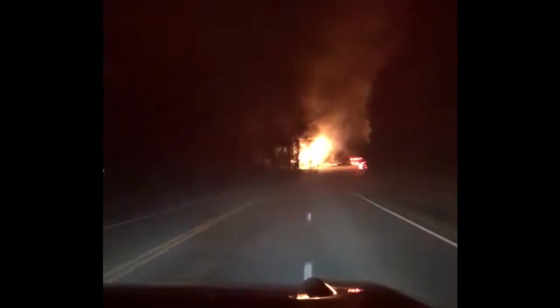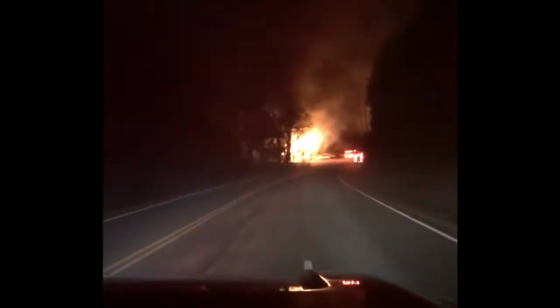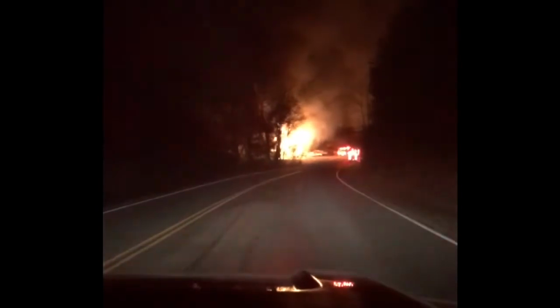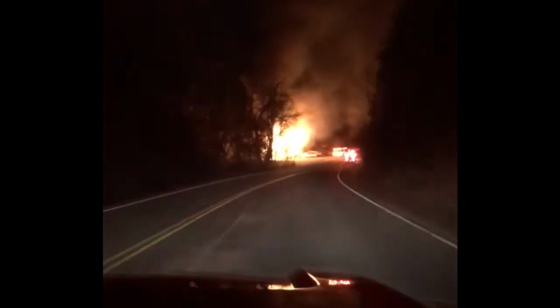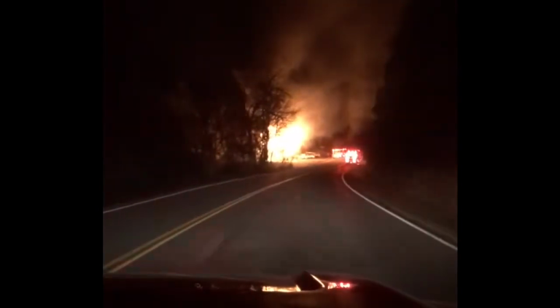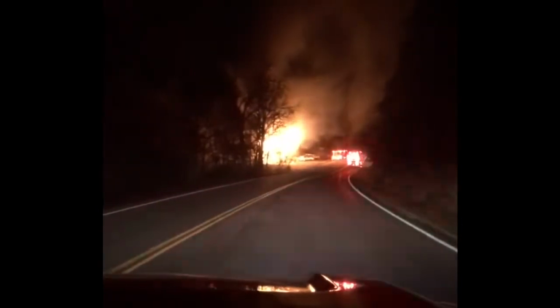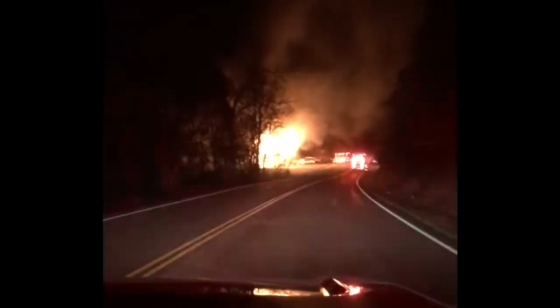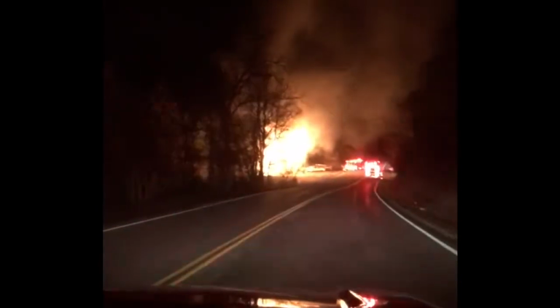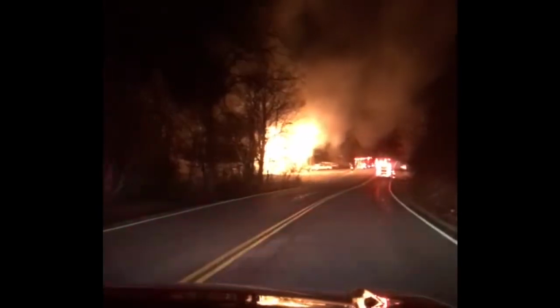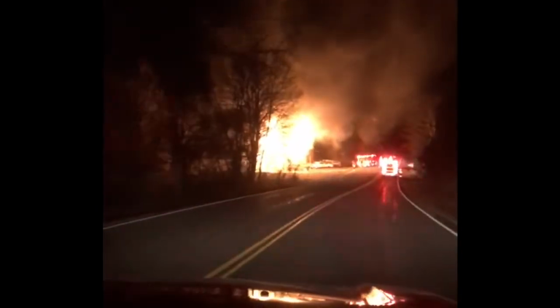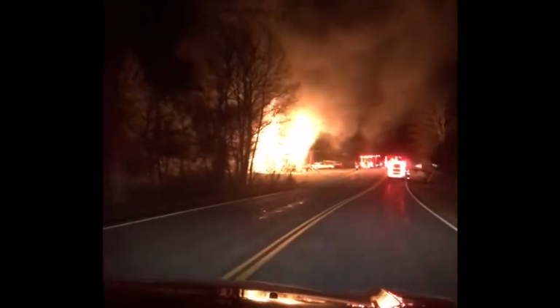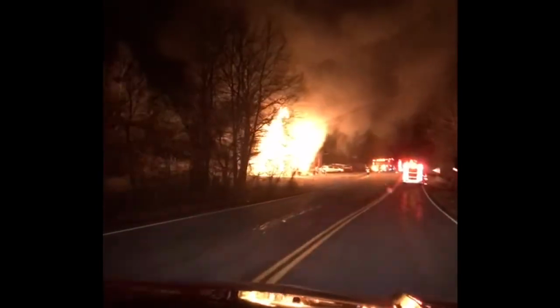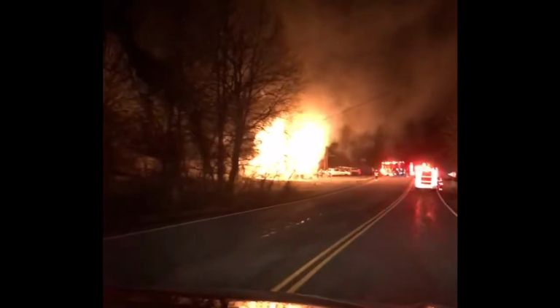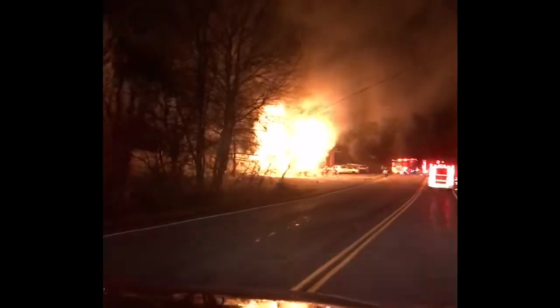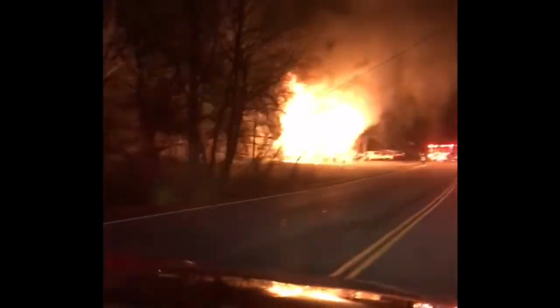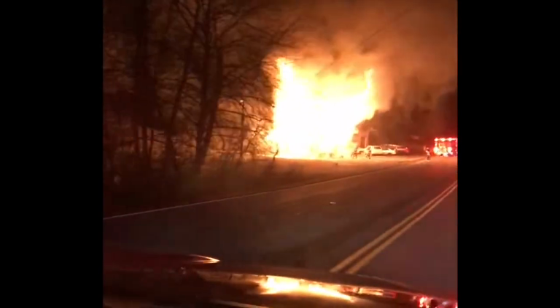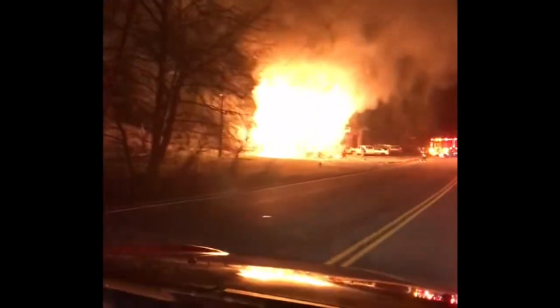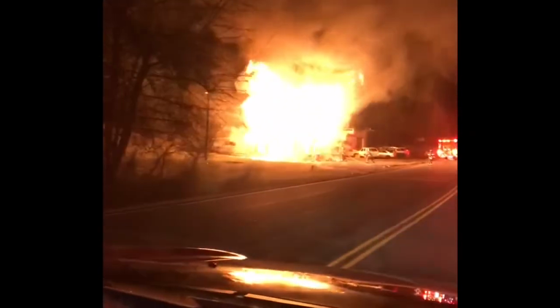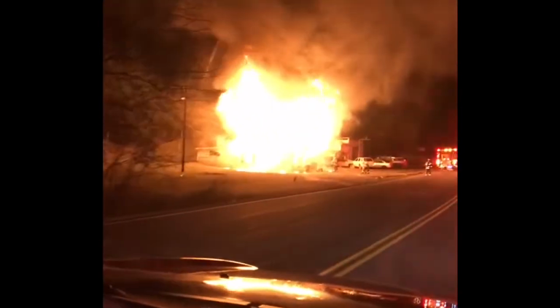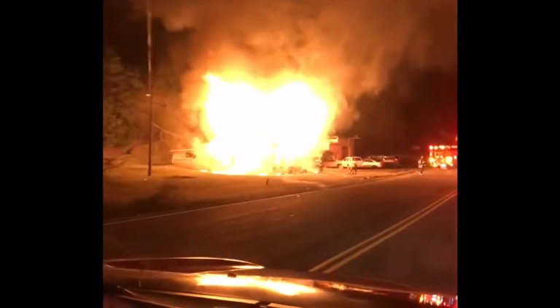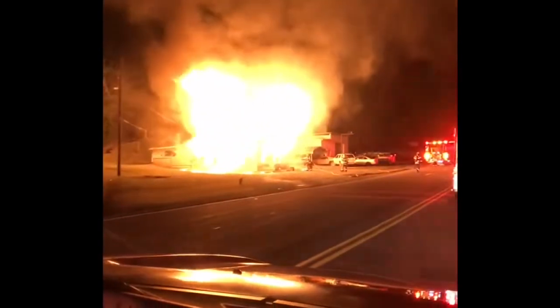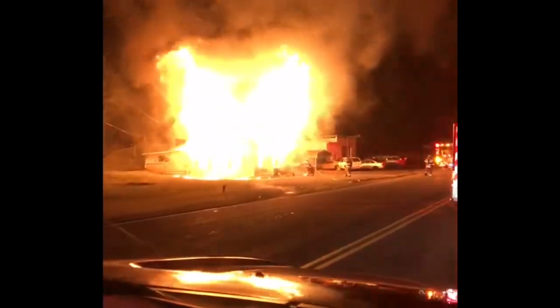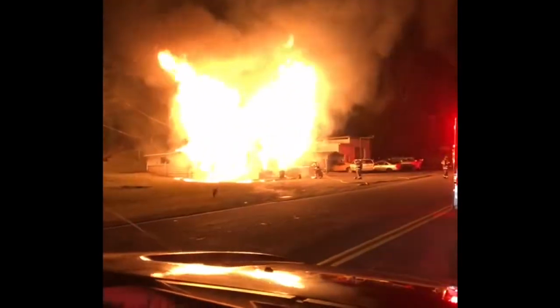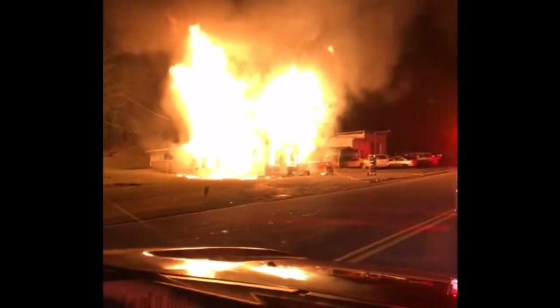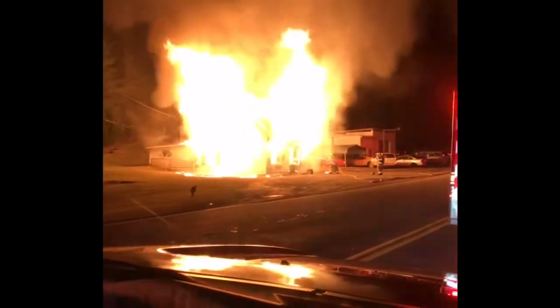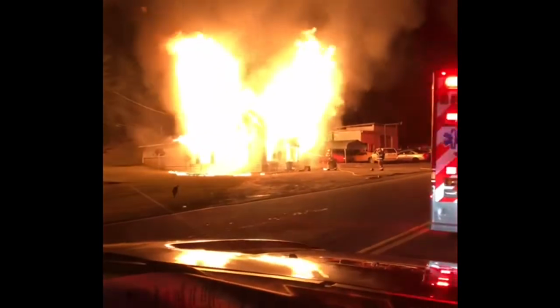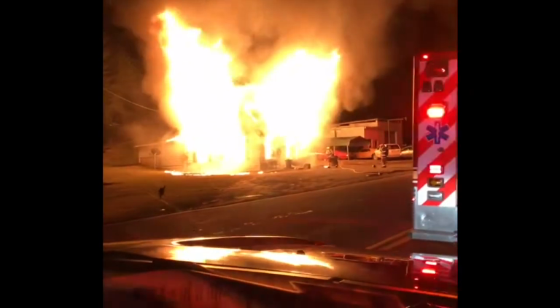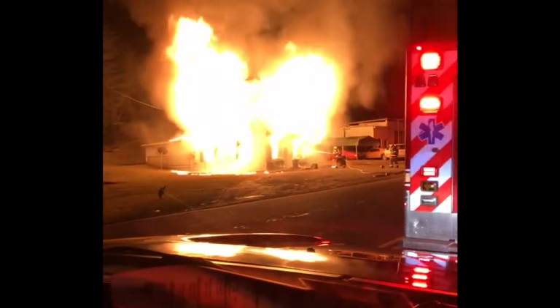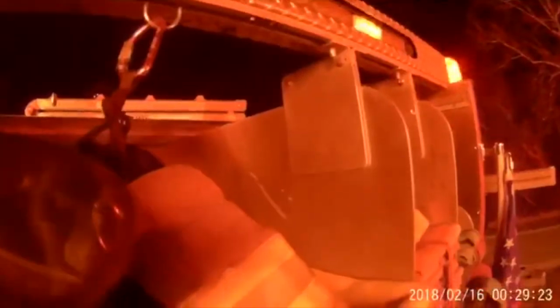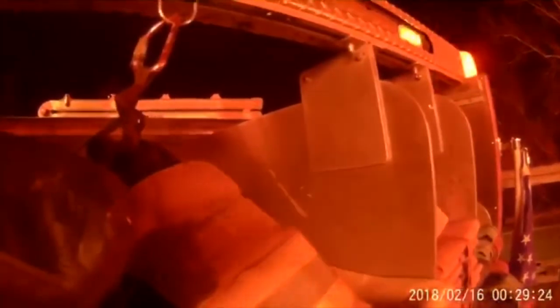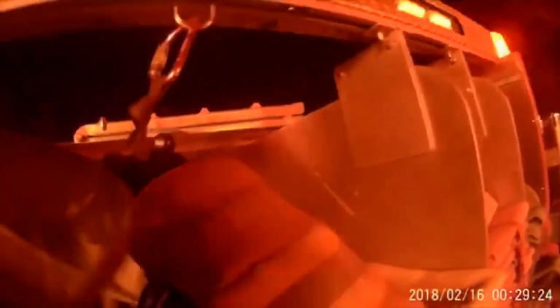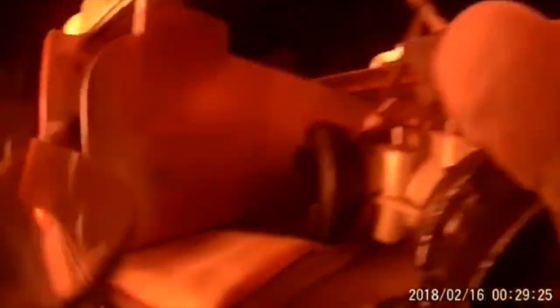All right, the correct address is 1771. My size-up: fully involved, appears to have everybody out. I'm going to stage for this first. I'll keep you updated — have all companies coming if I haven't done so. This is a working incident.